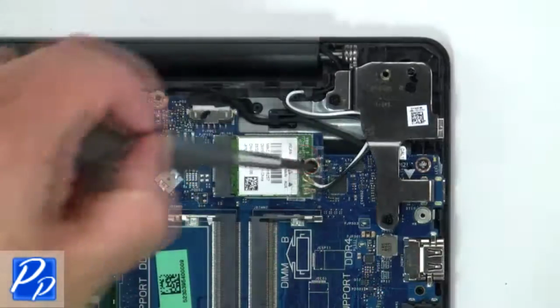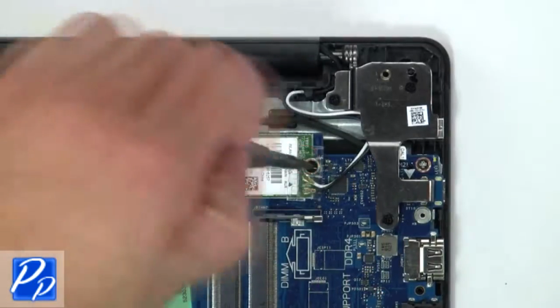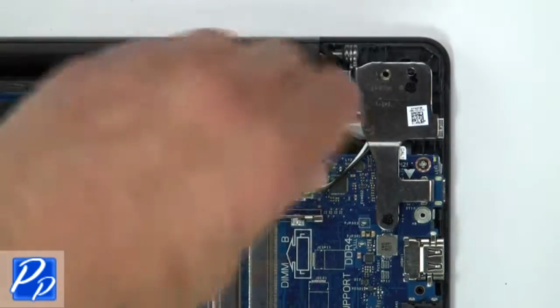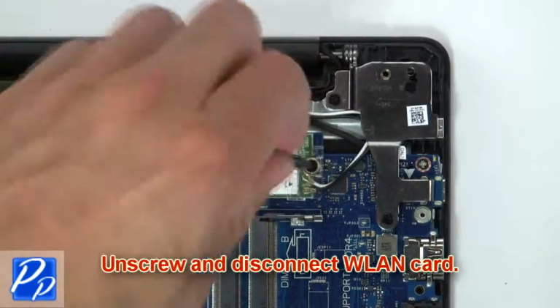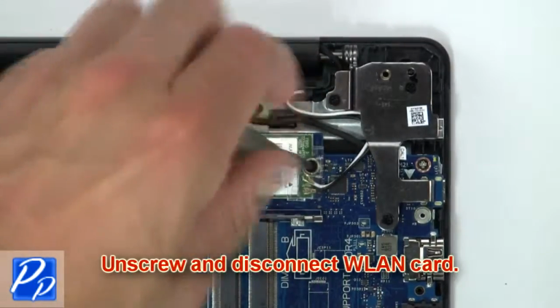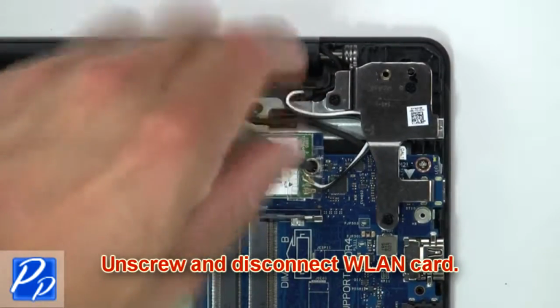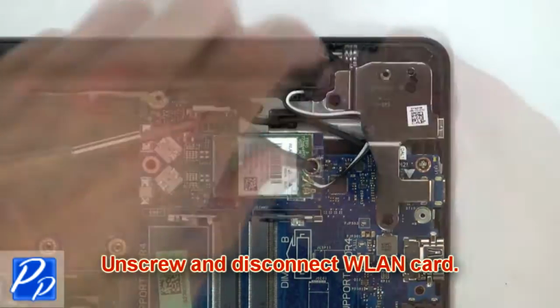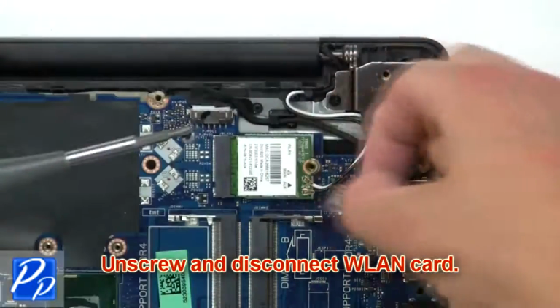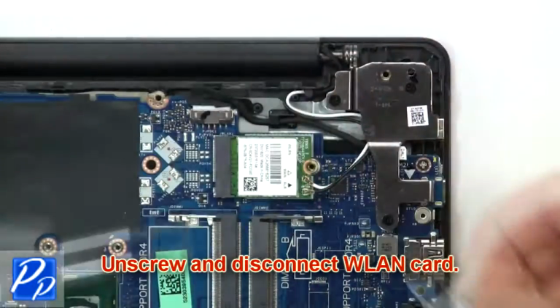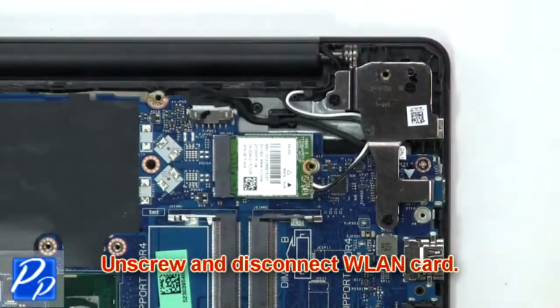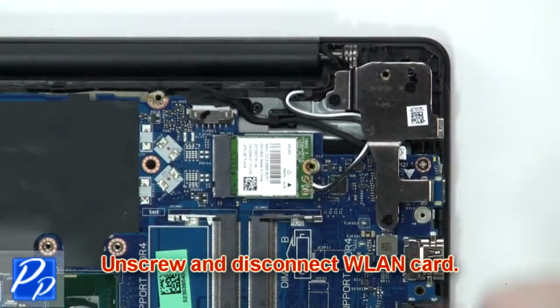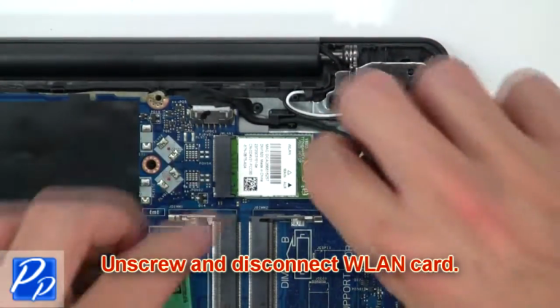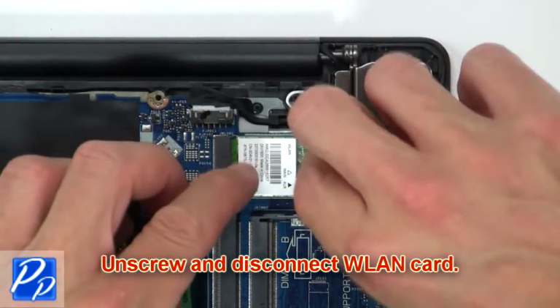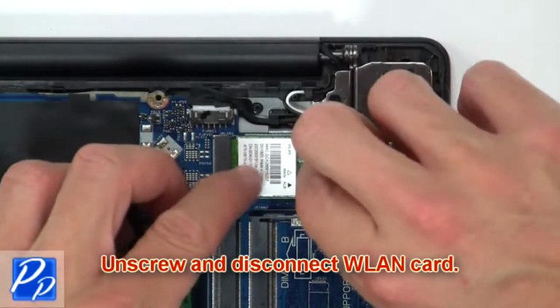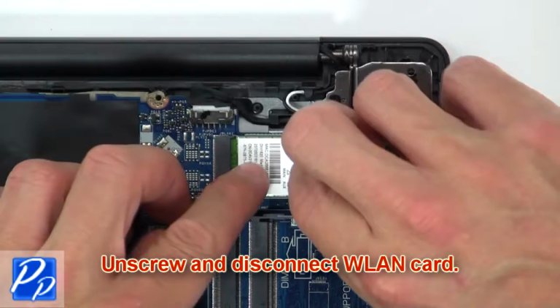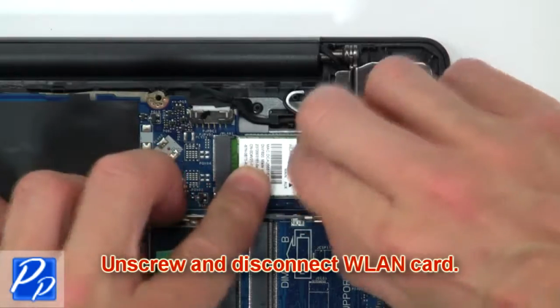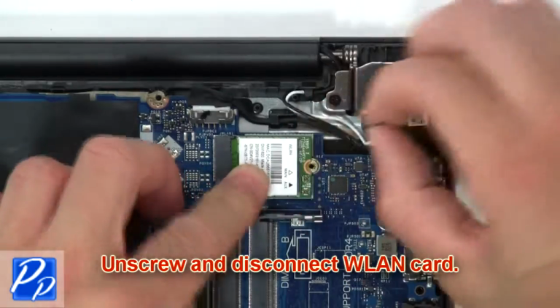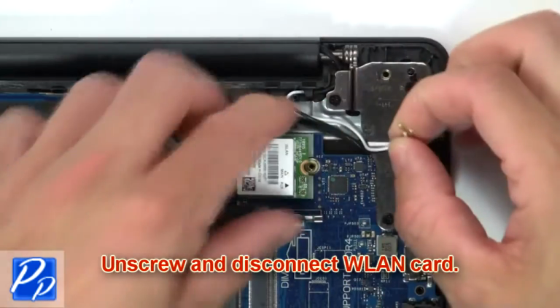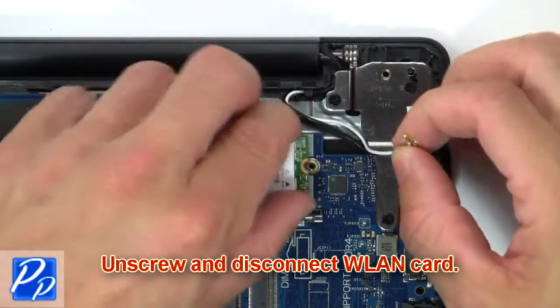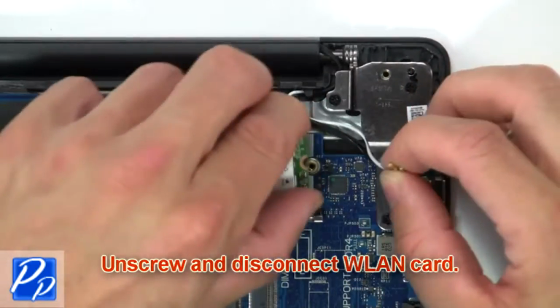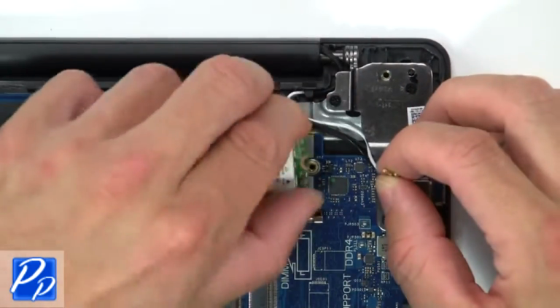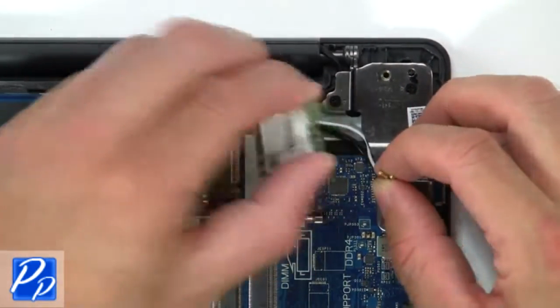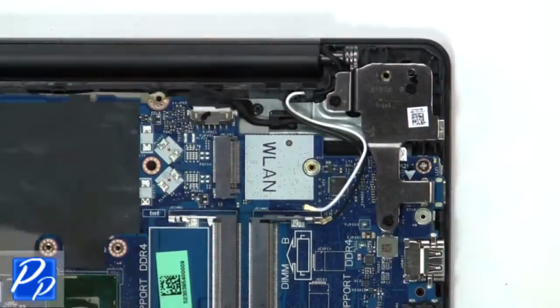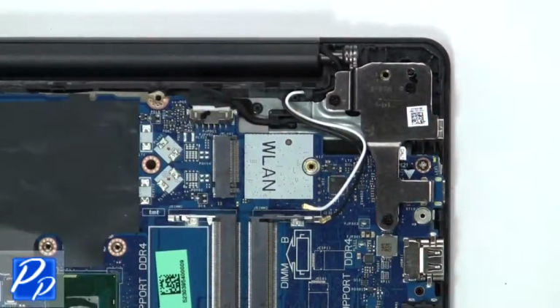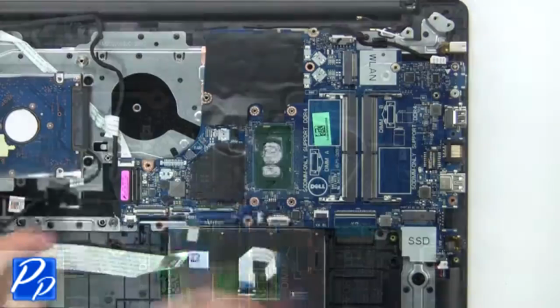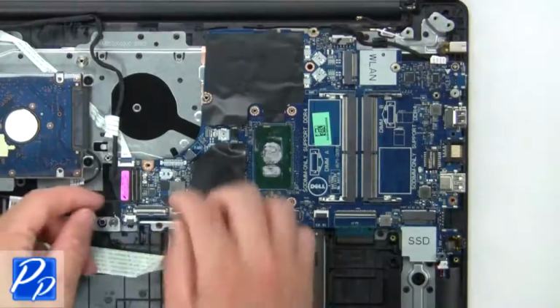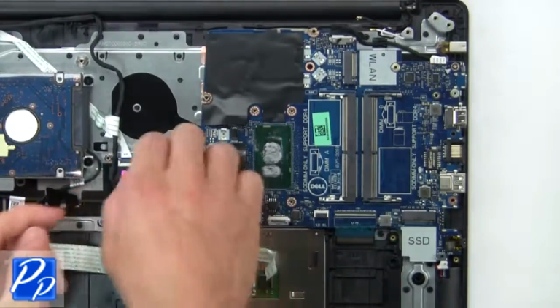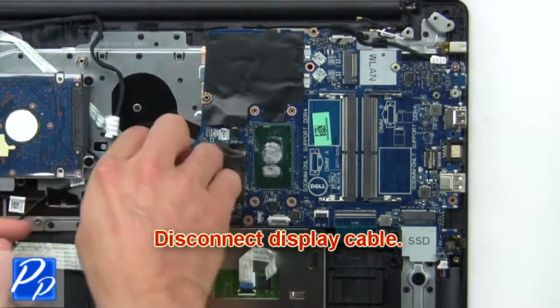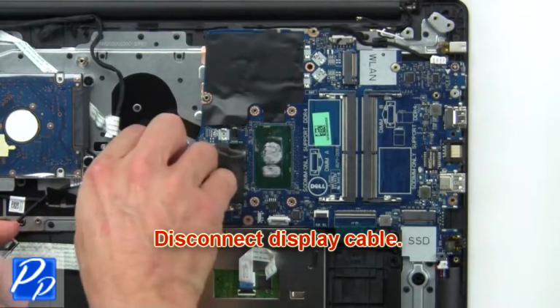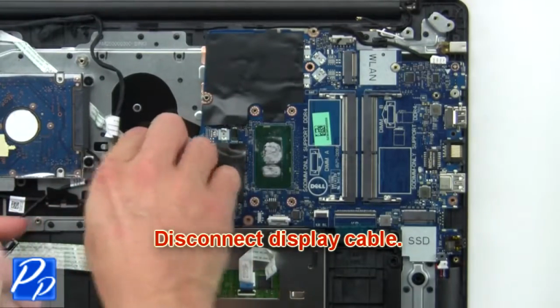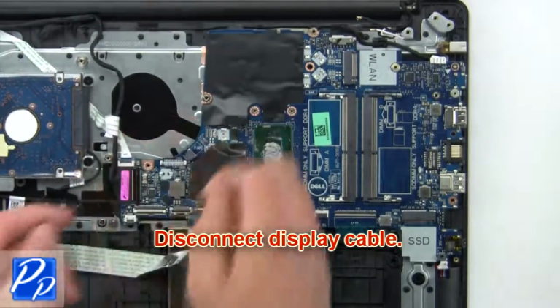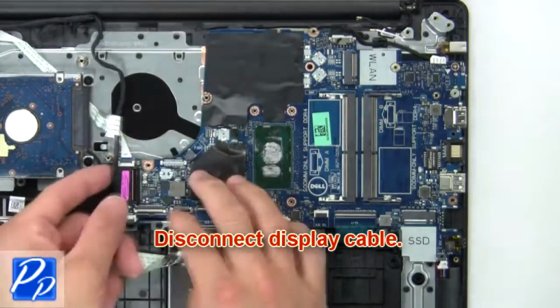Now unscrew and disconnect the wireless card. Now disconnect the display cable.